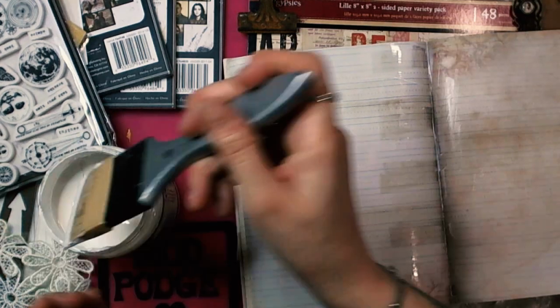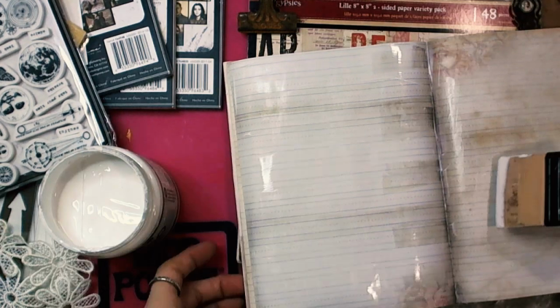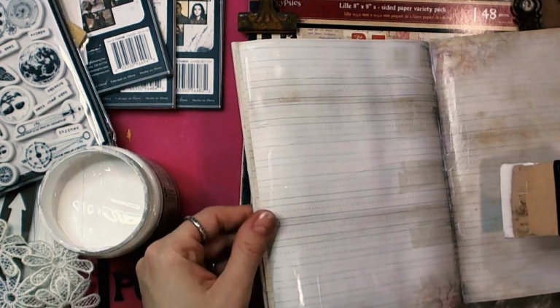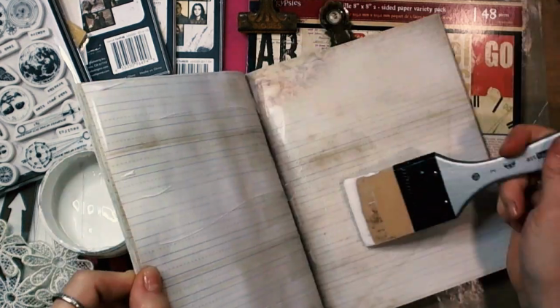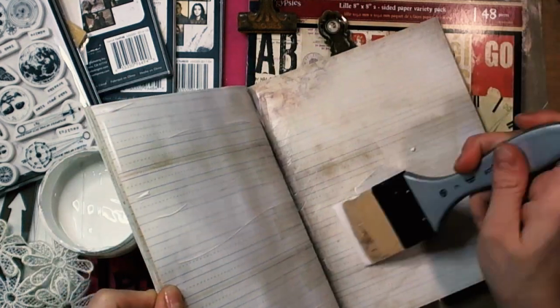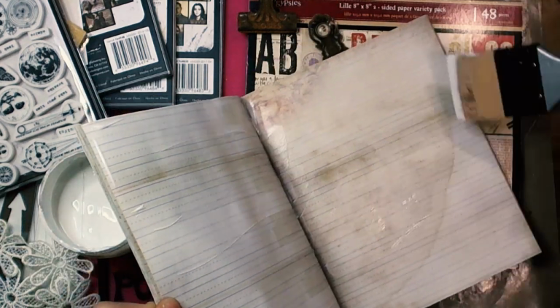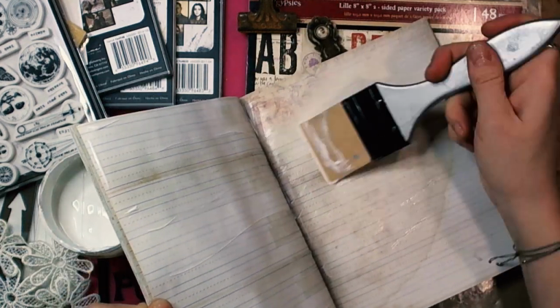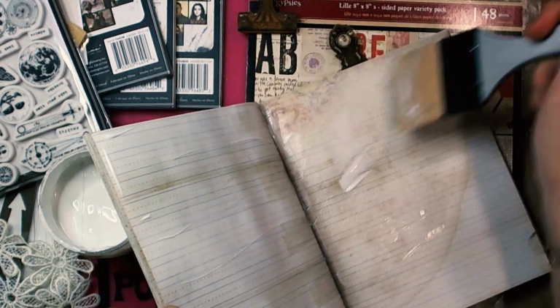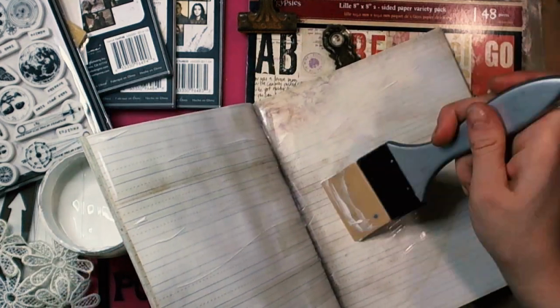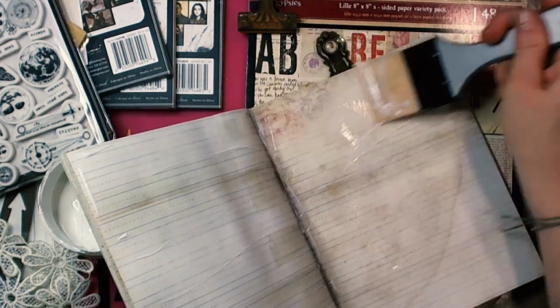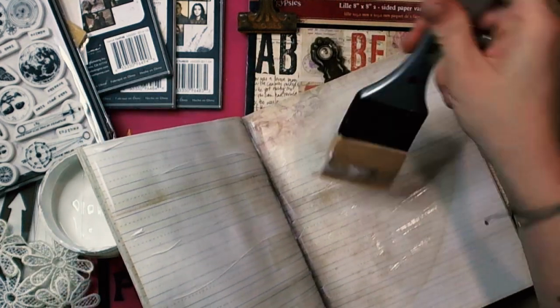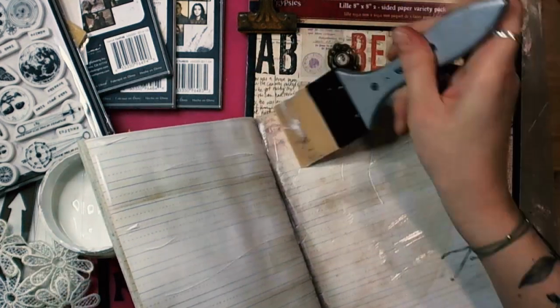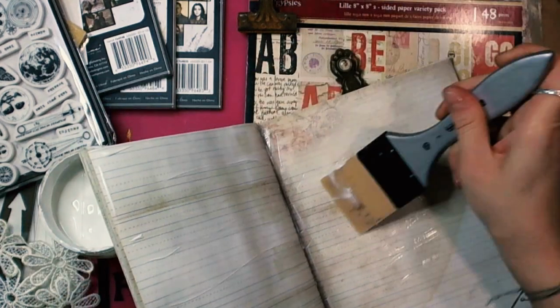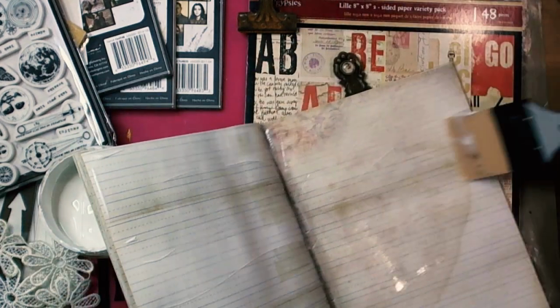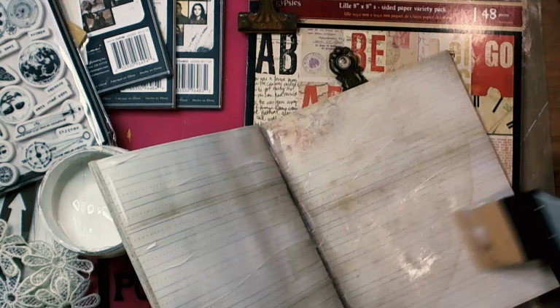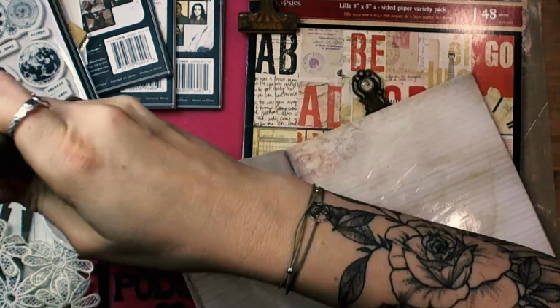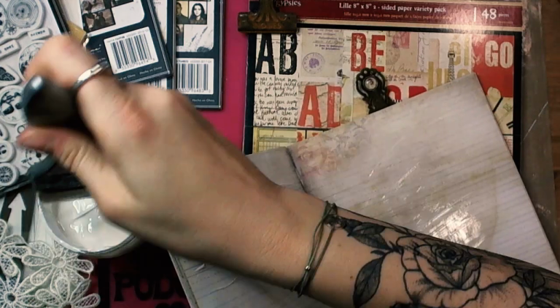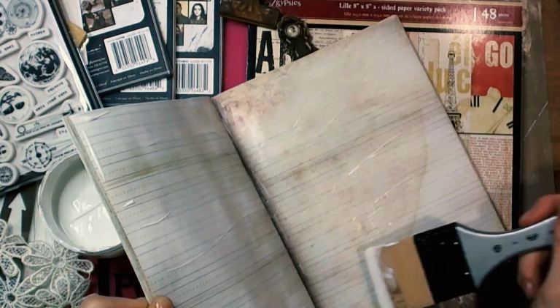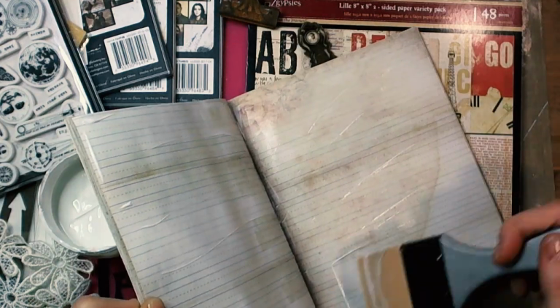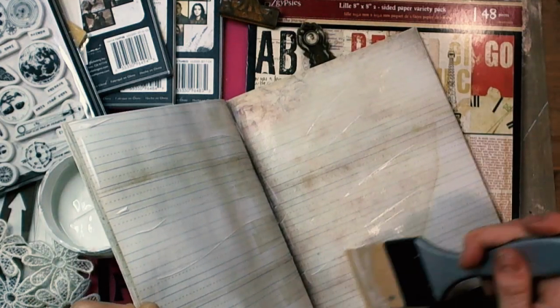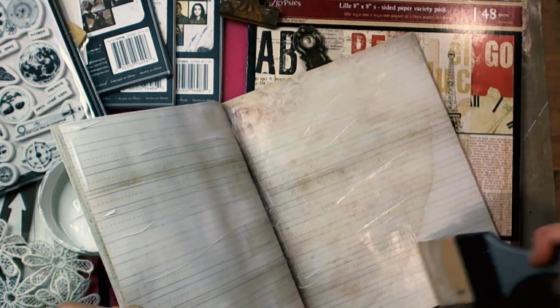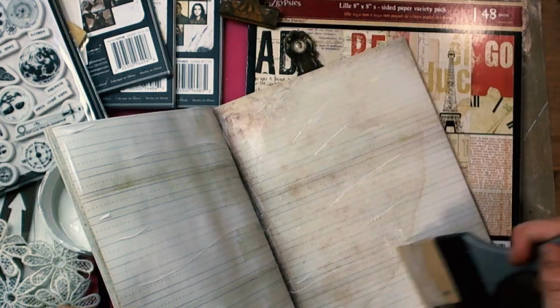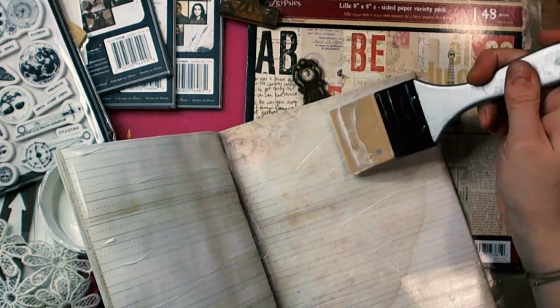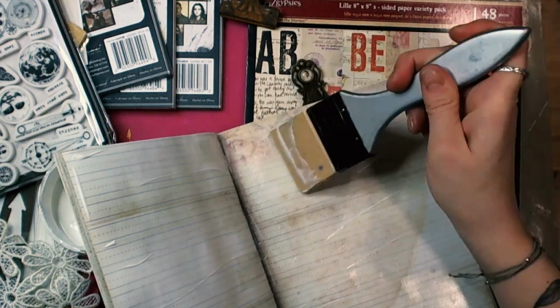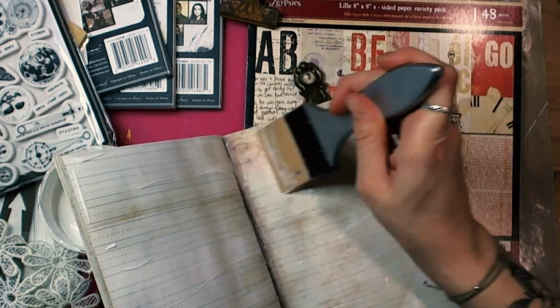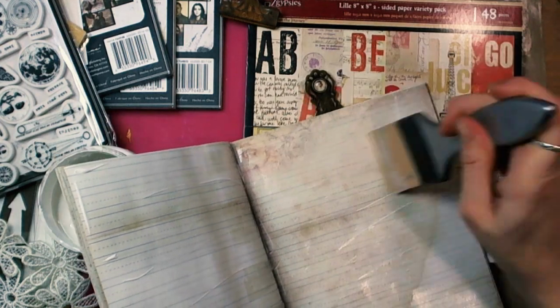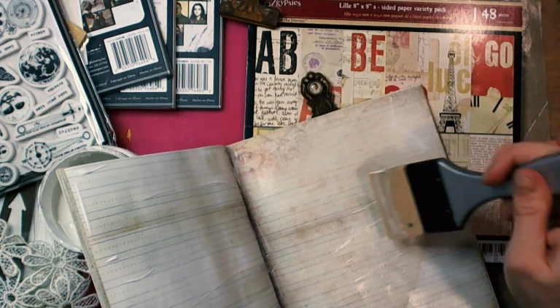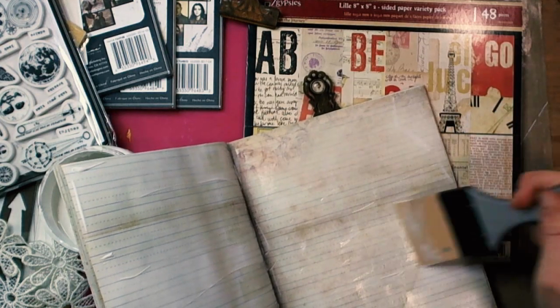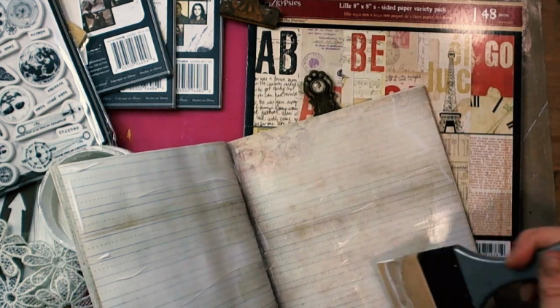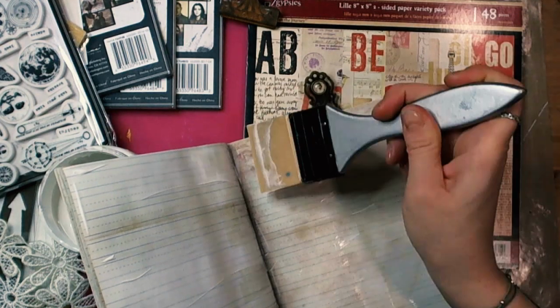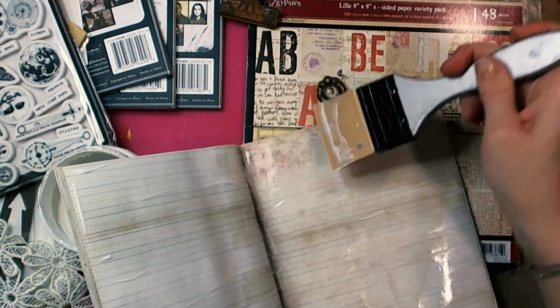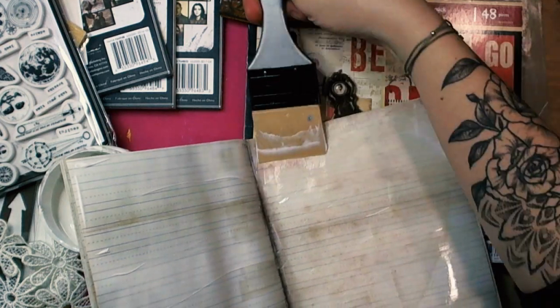As you can see, I pay attention to cover the whole part, each part of my ArtJournal pages.